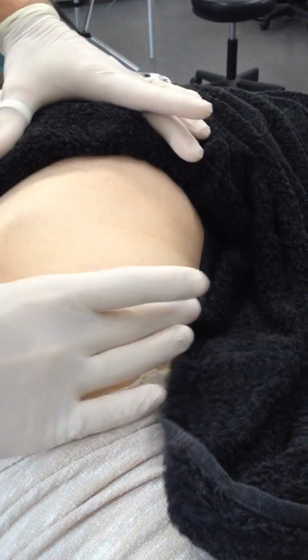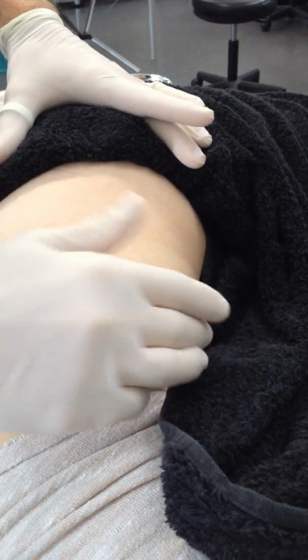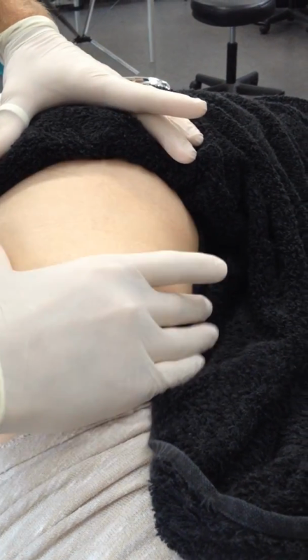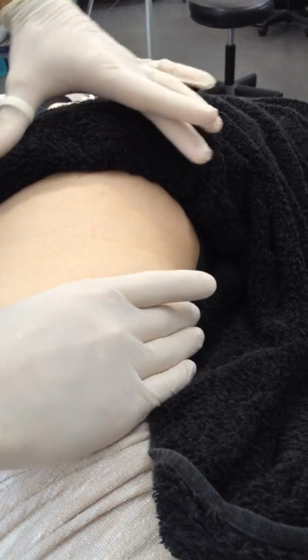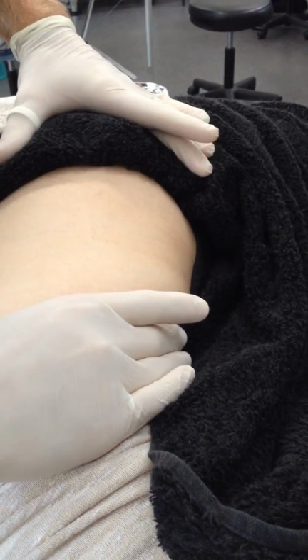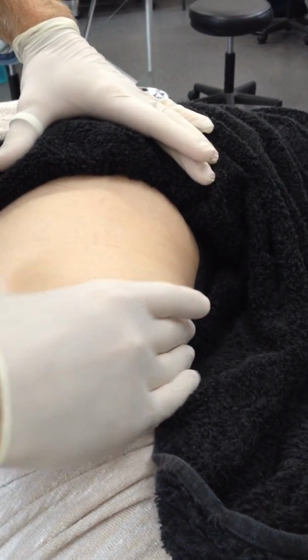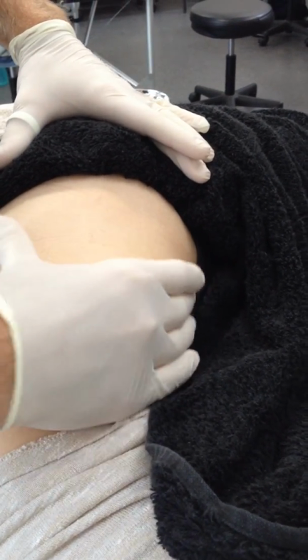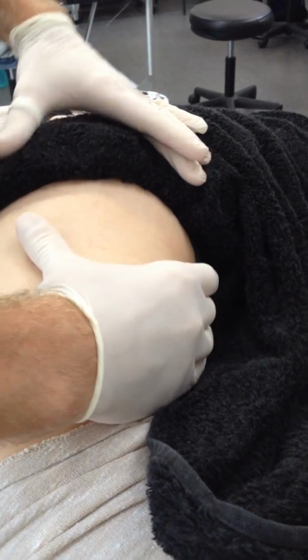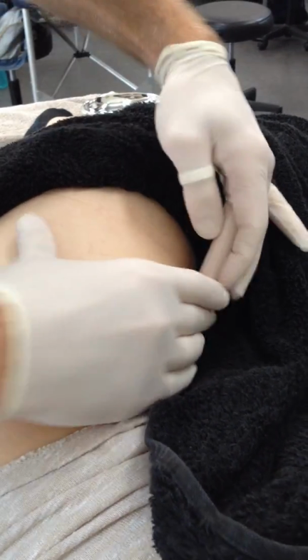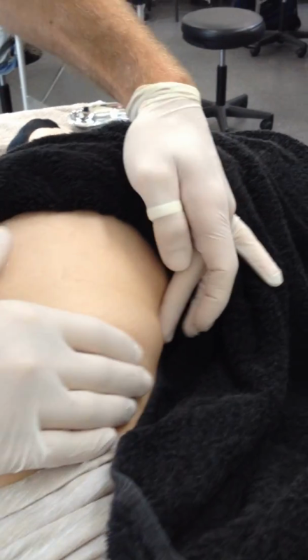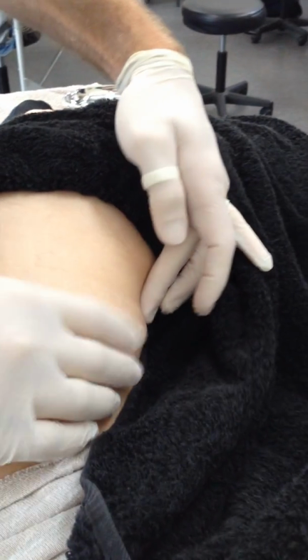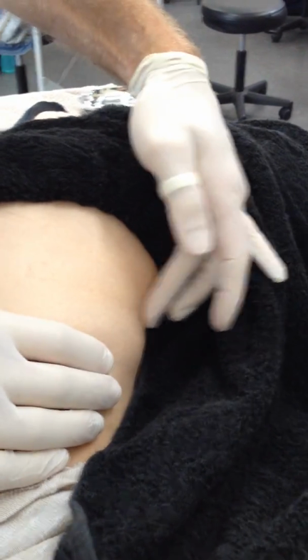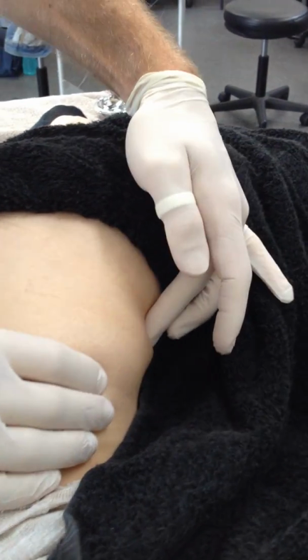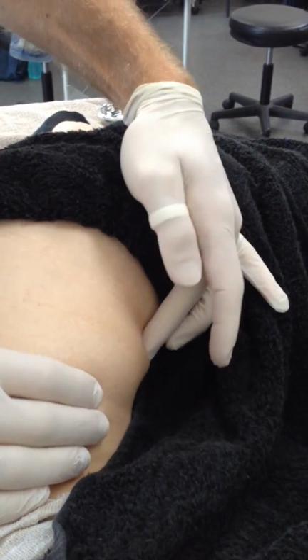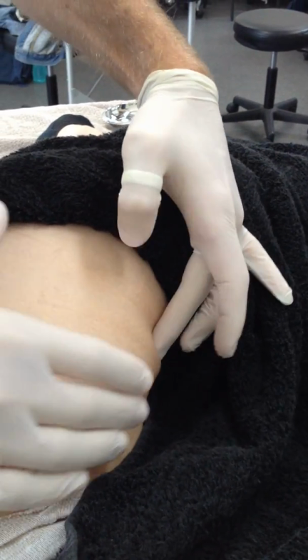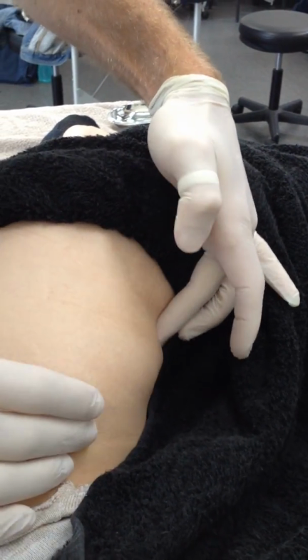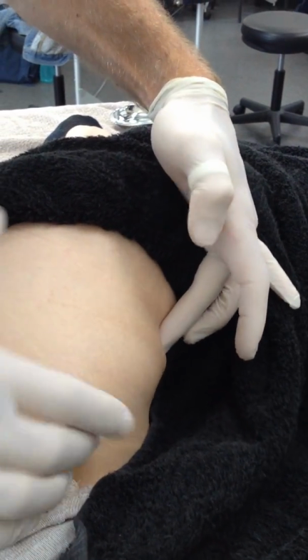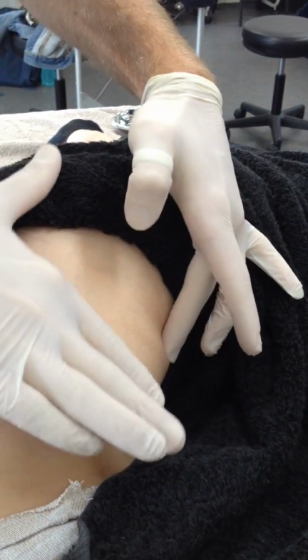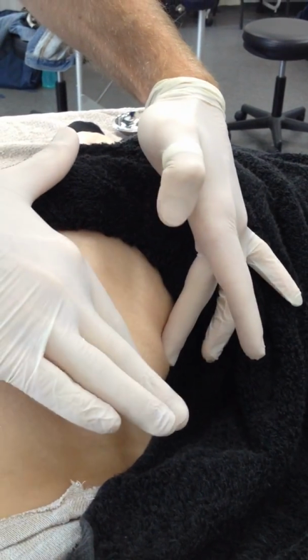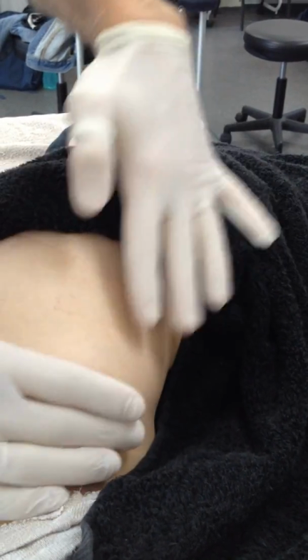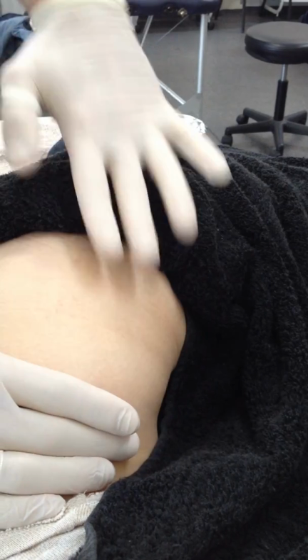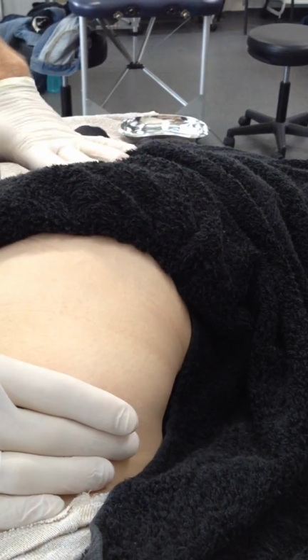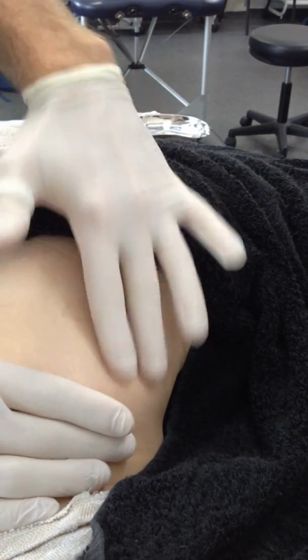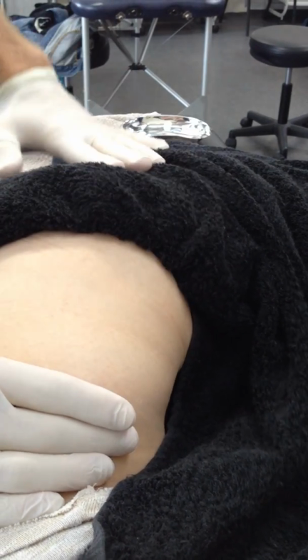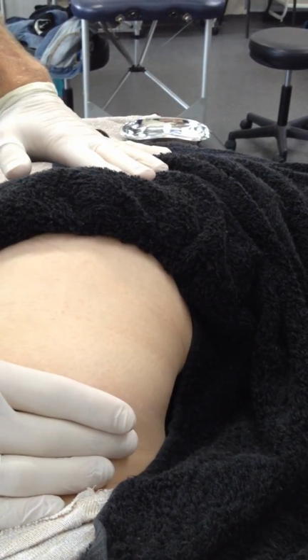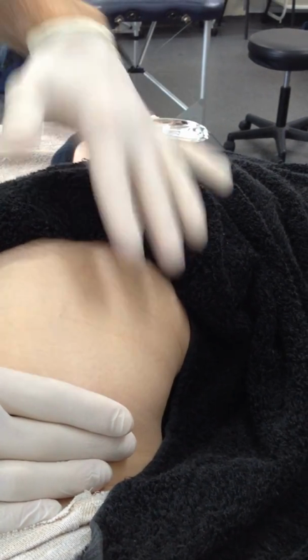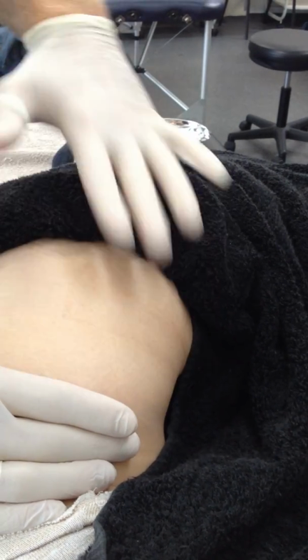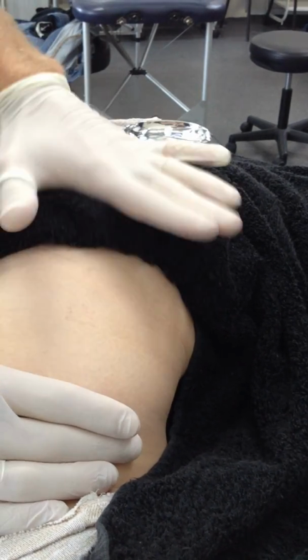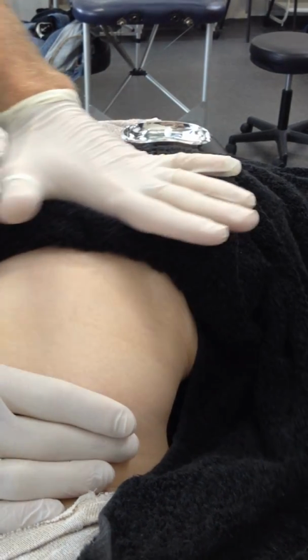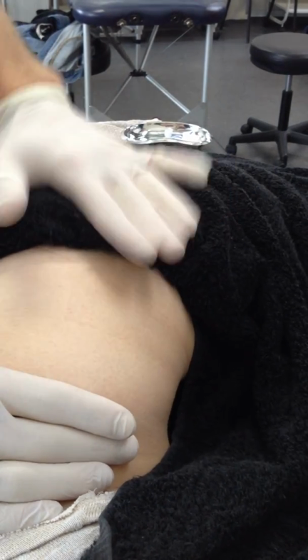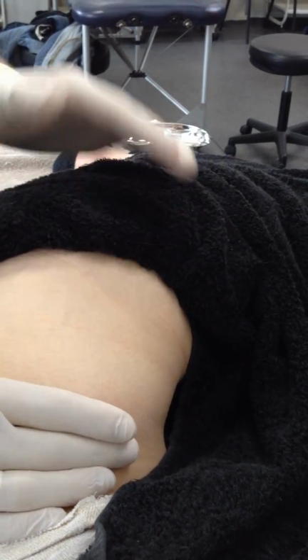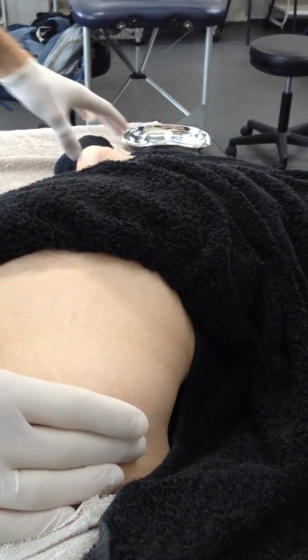We're going to do TFL now, which comes off the ilium posterior to the ASIS. You find the ASIS back here and then it blends down into the iliotibial band, sort of over that greater trochanteric region.